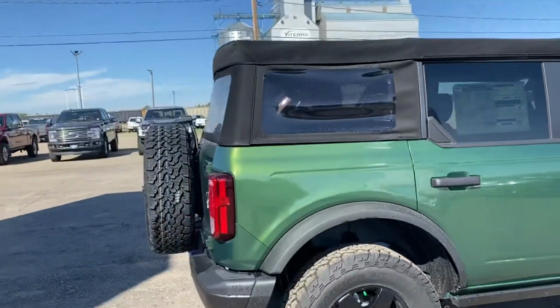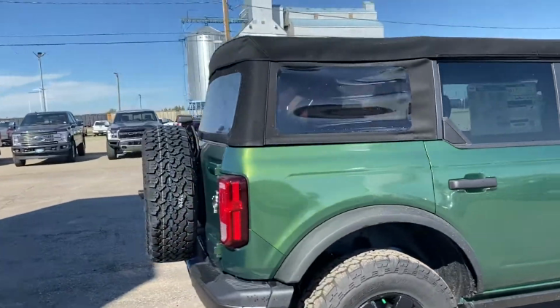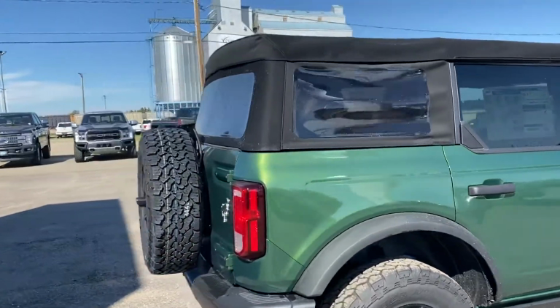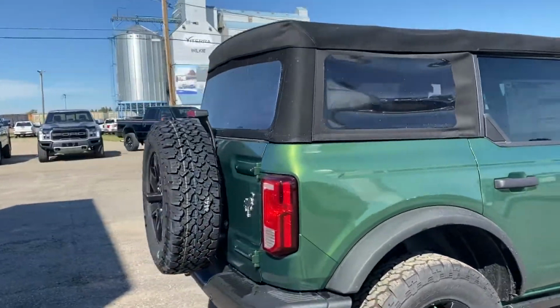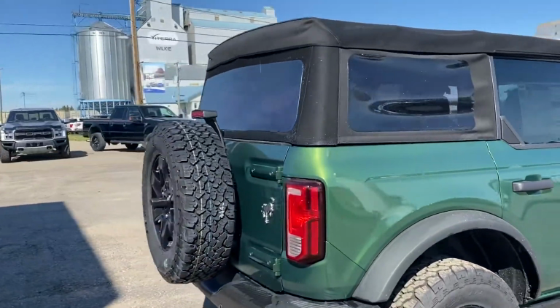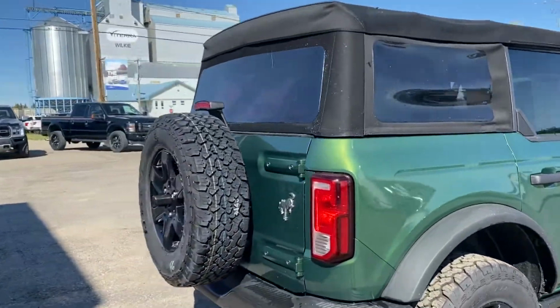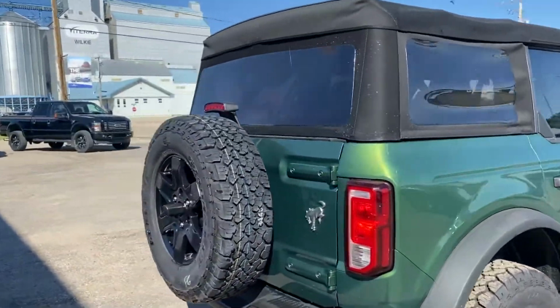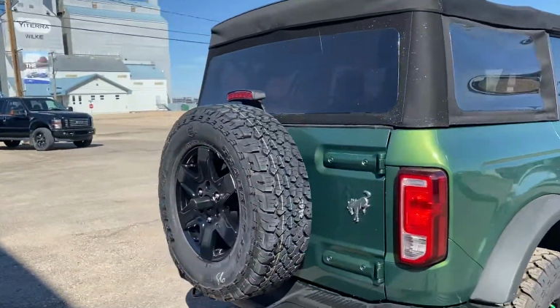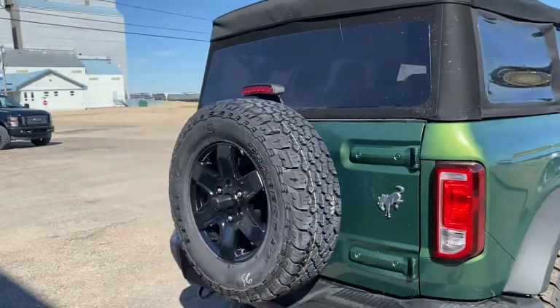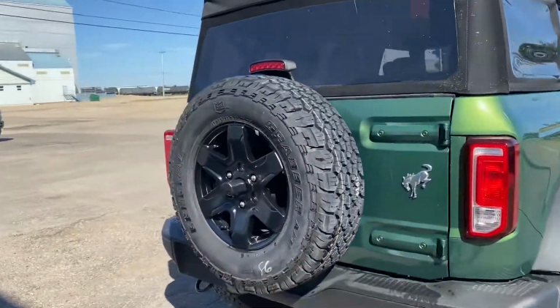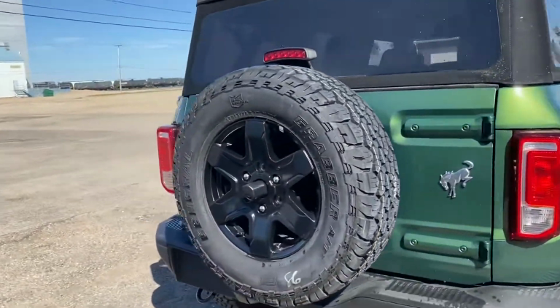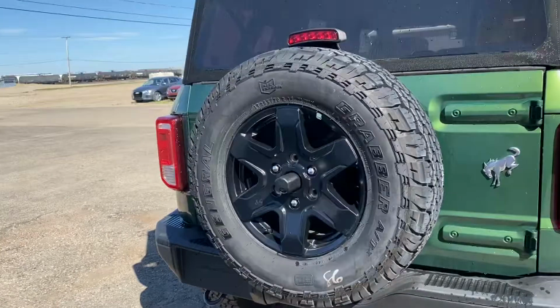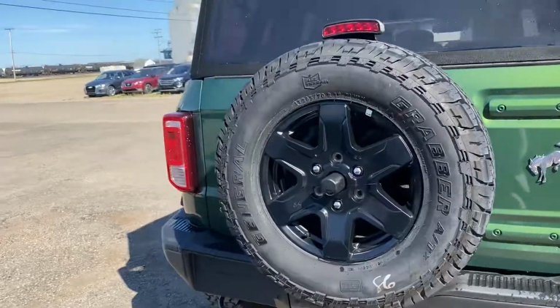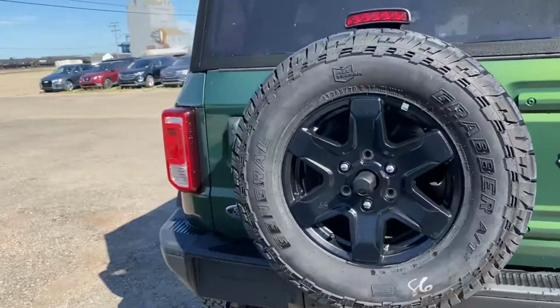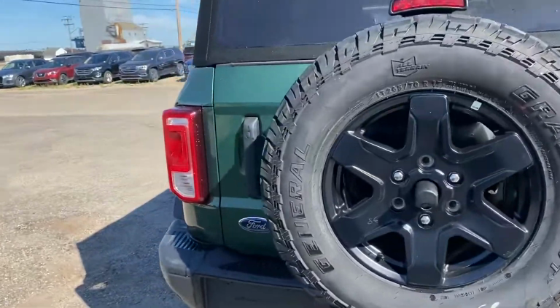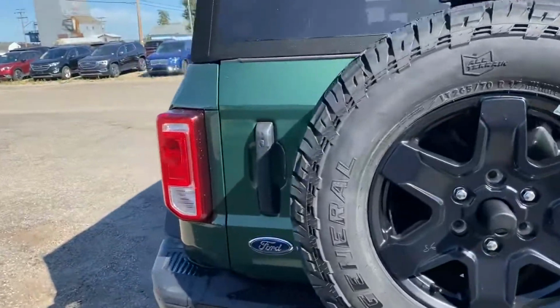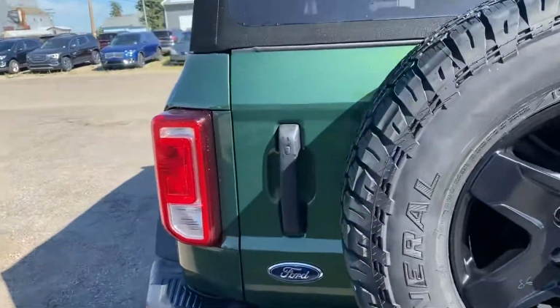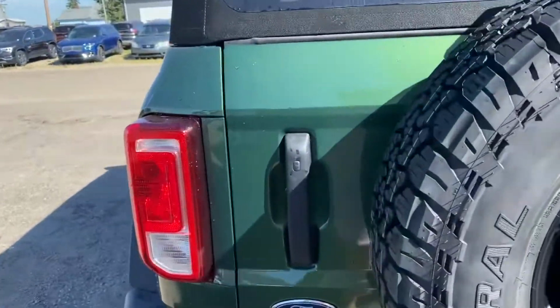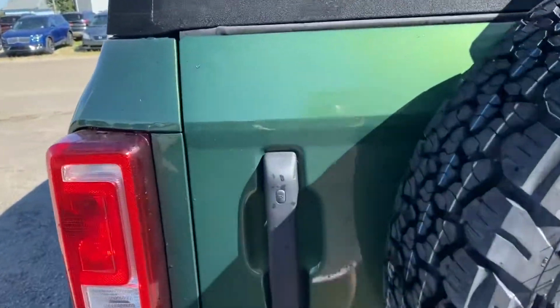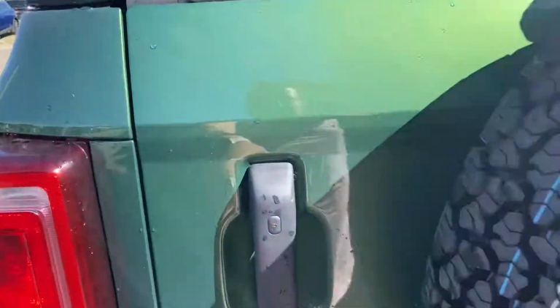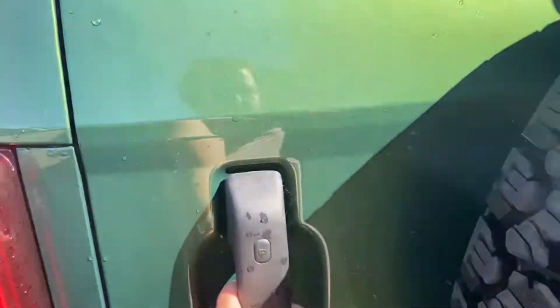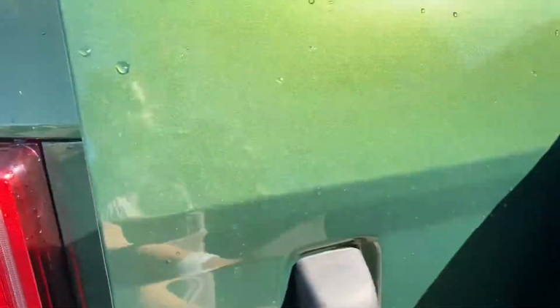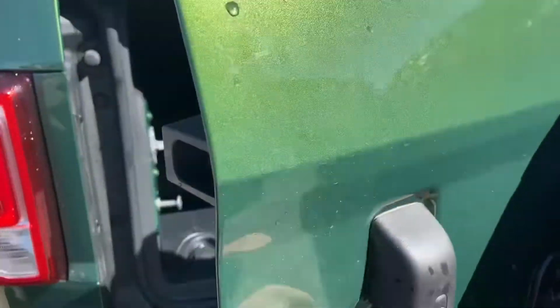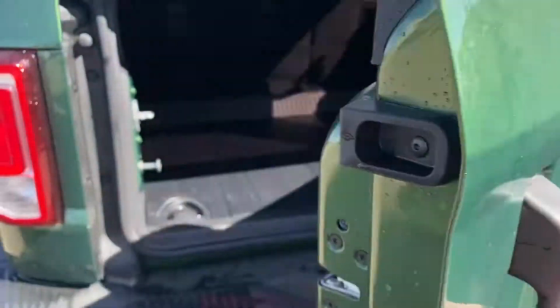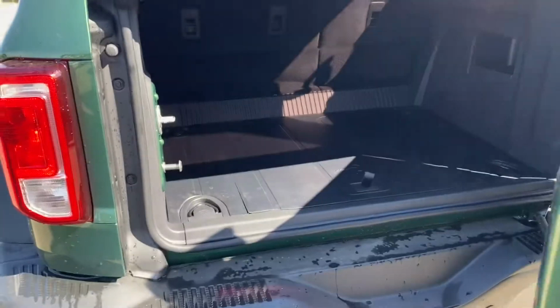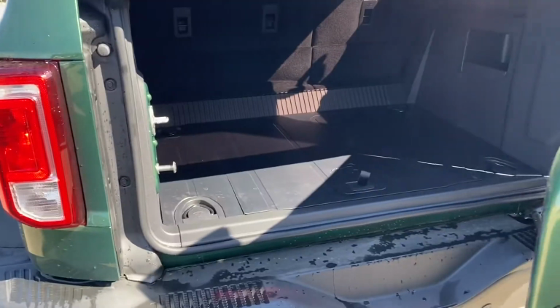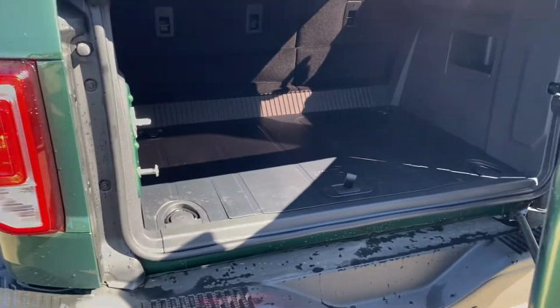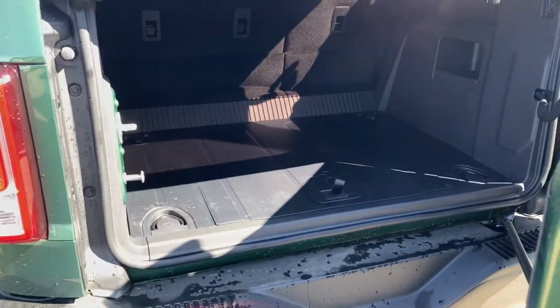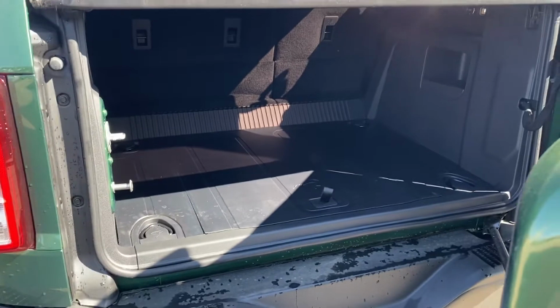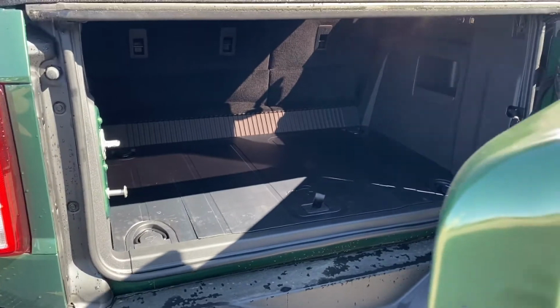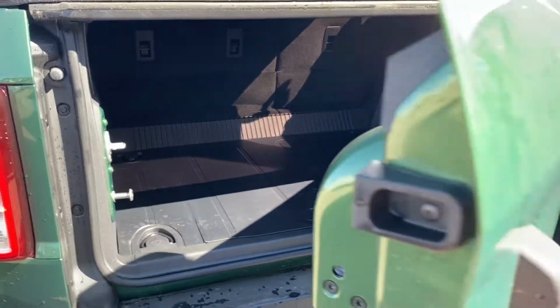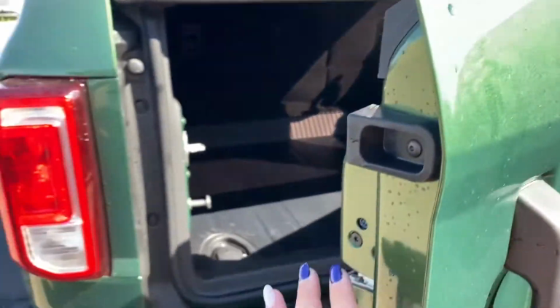Soft top roof as well. You got backup camera. The trunk opens up right here as you can see. Nice rubber flooring, lots of space.